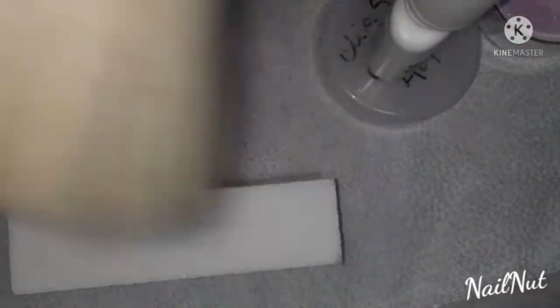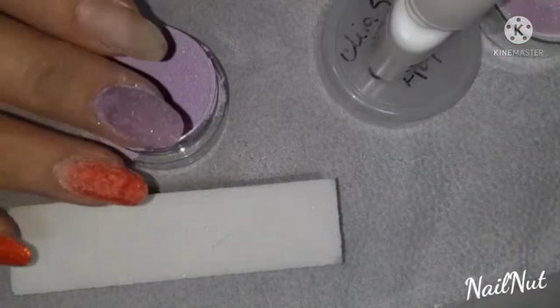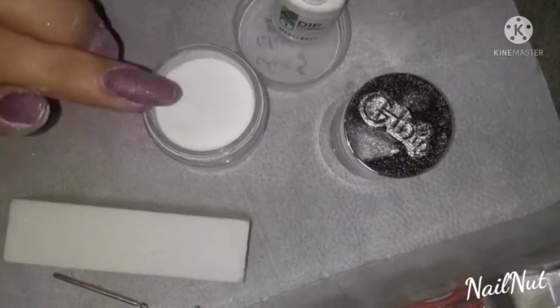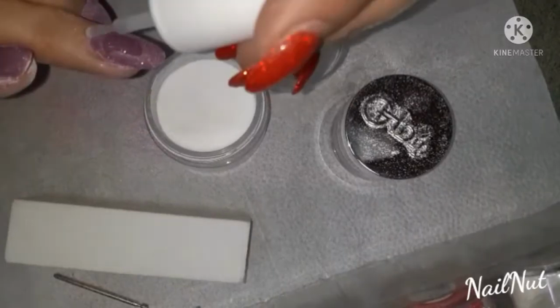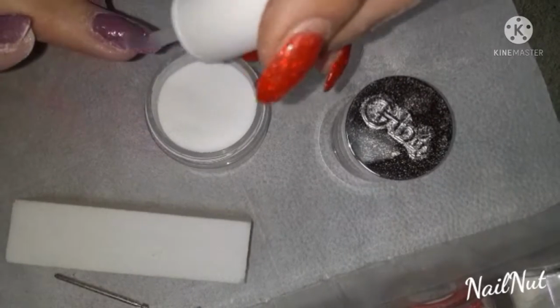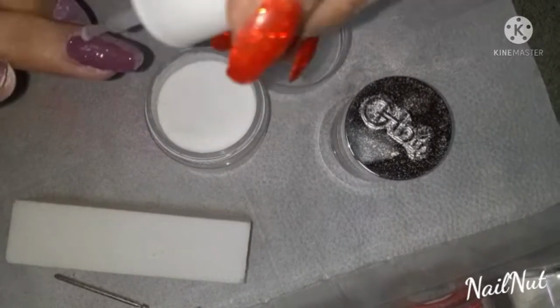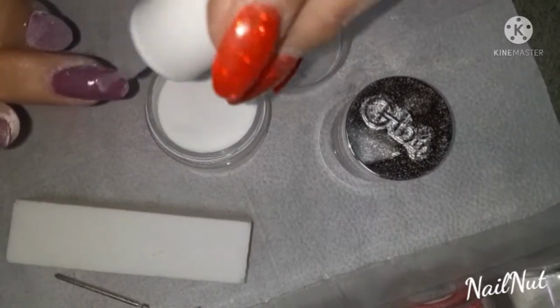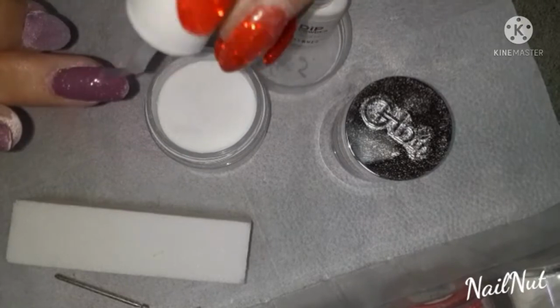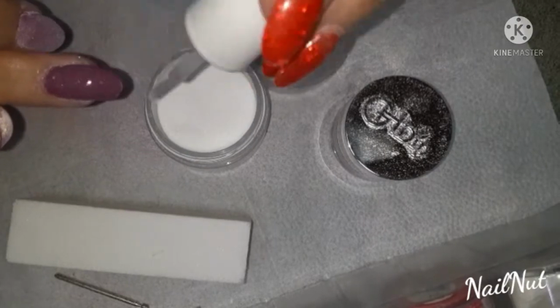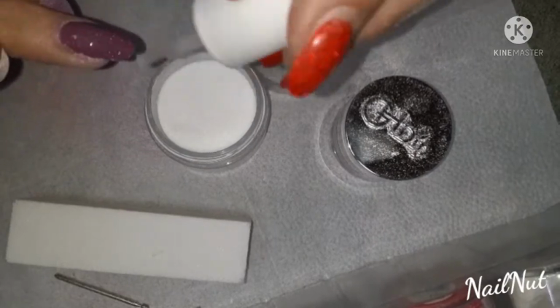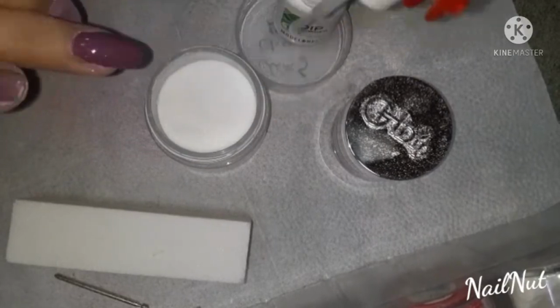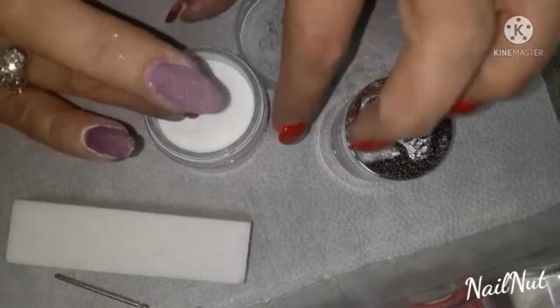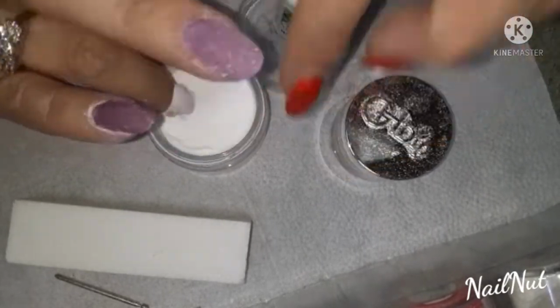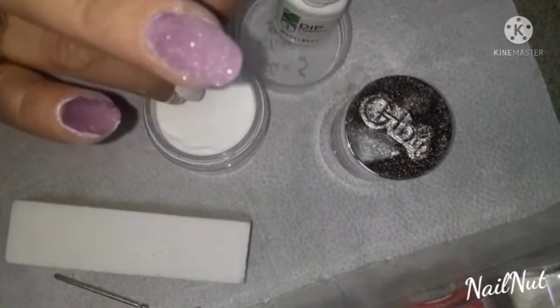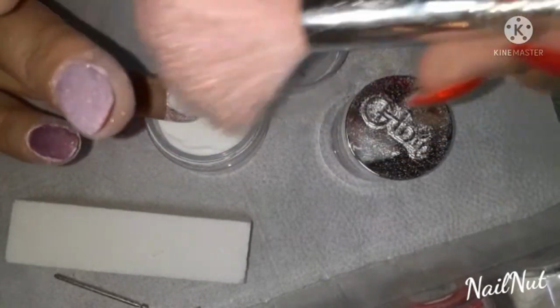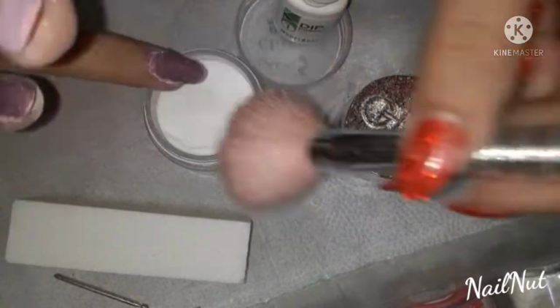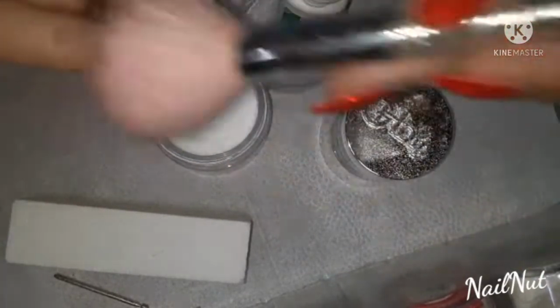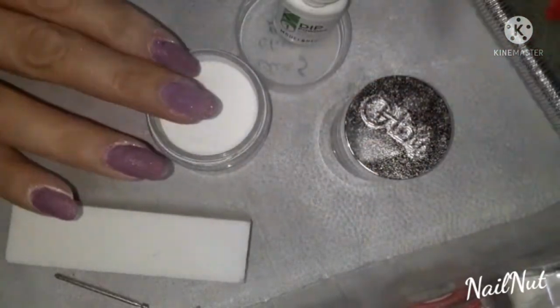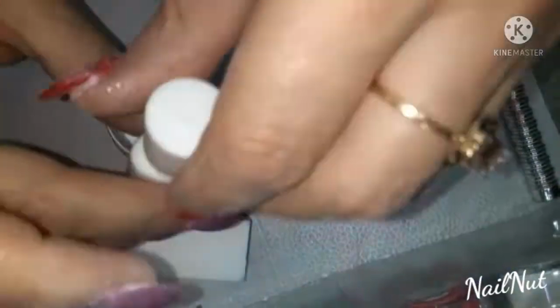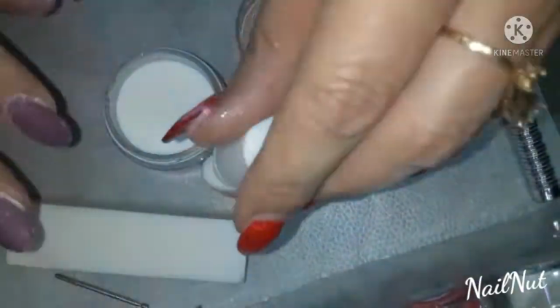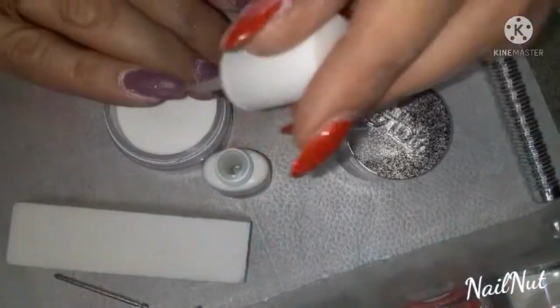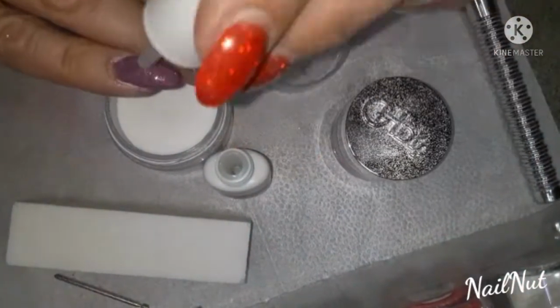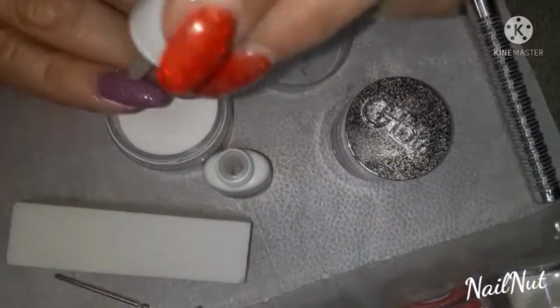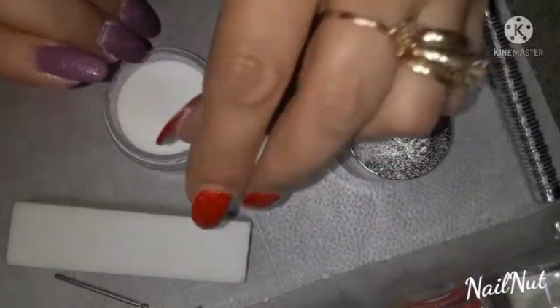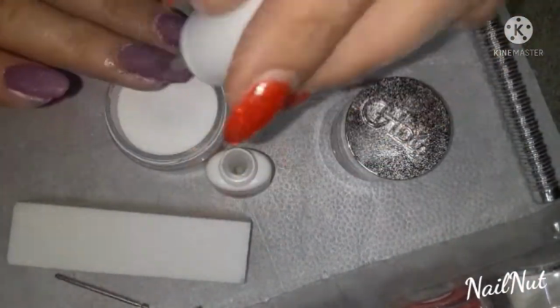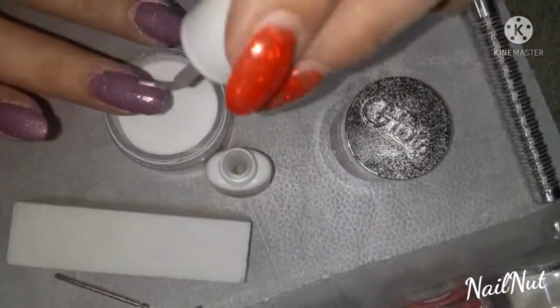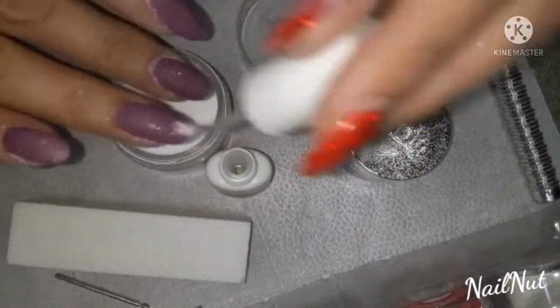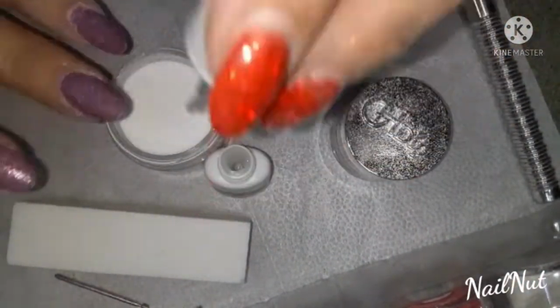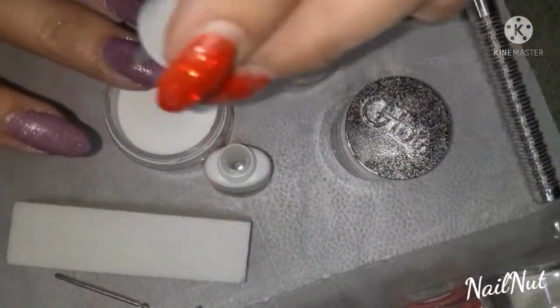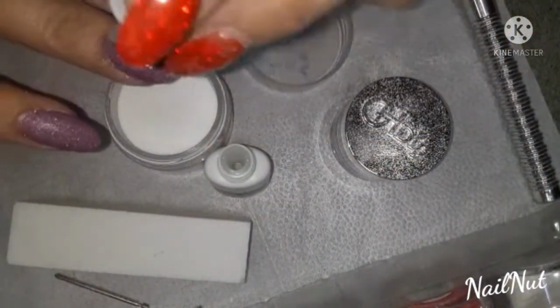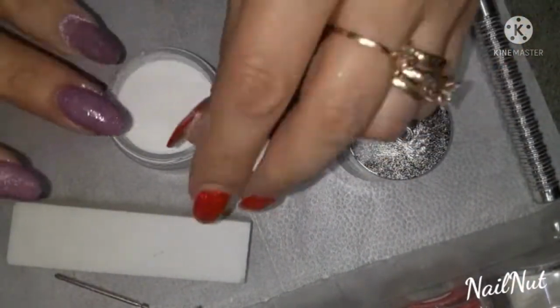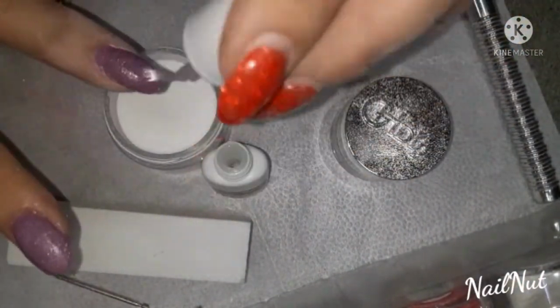Make sure that you brush off the excess powder because it does tend to get everywhere. I think that's the one thing about dip powders that is a little bit irritating — the fact that powder gets all over the place.